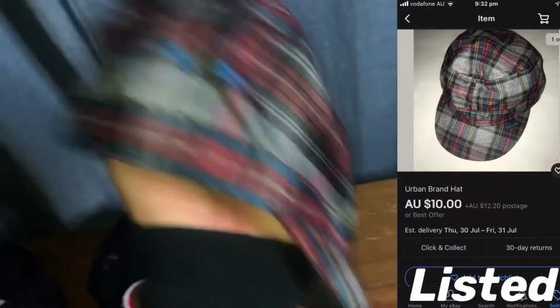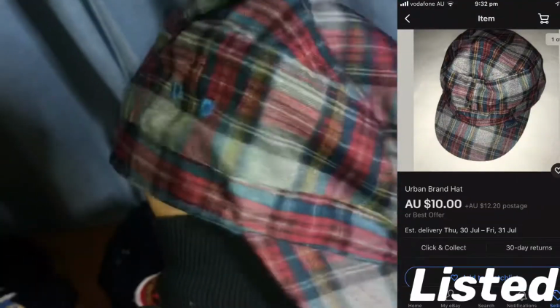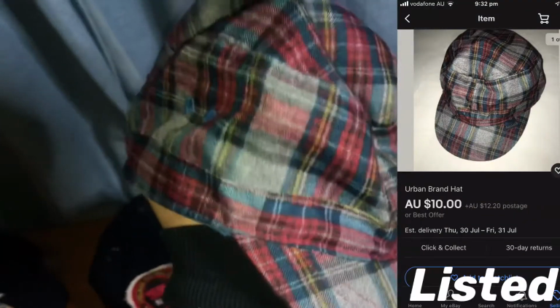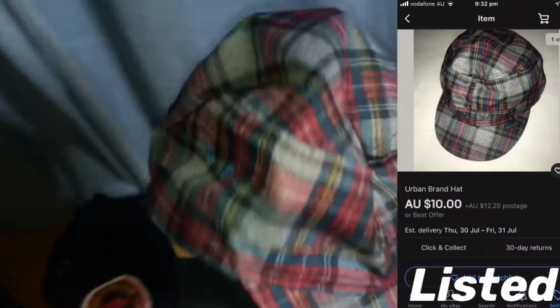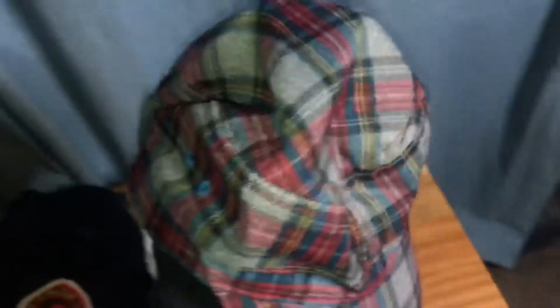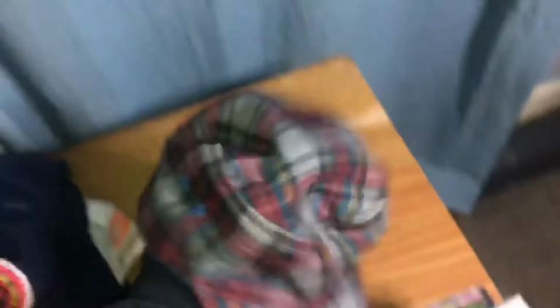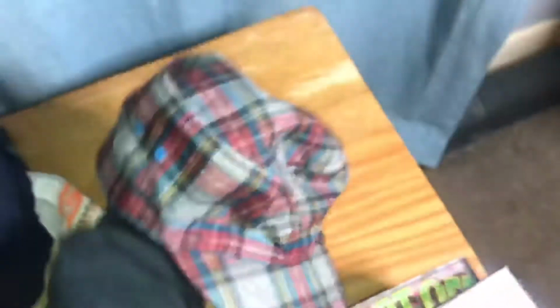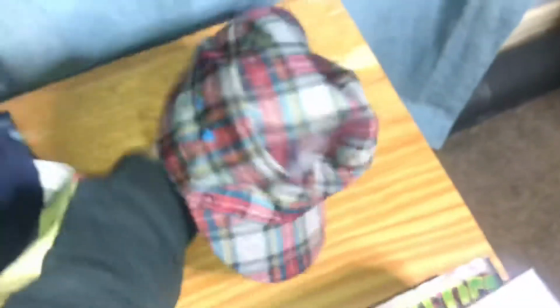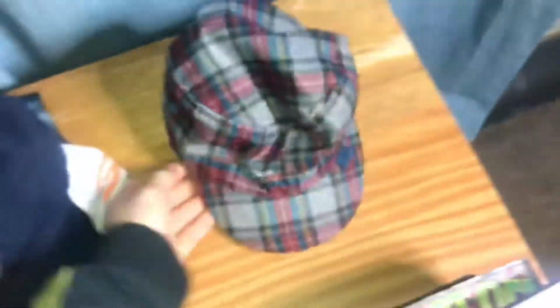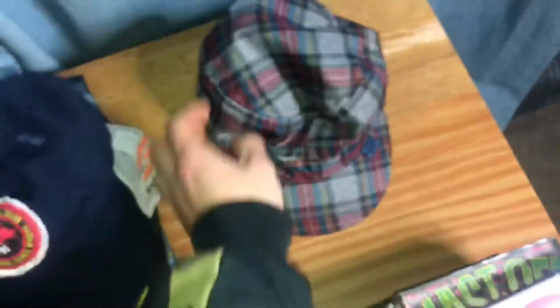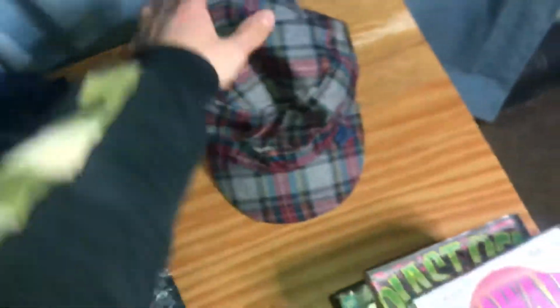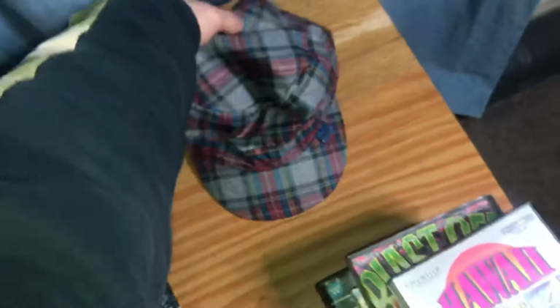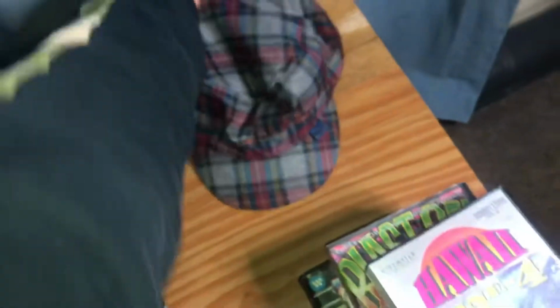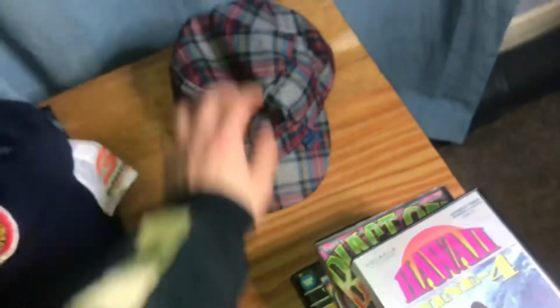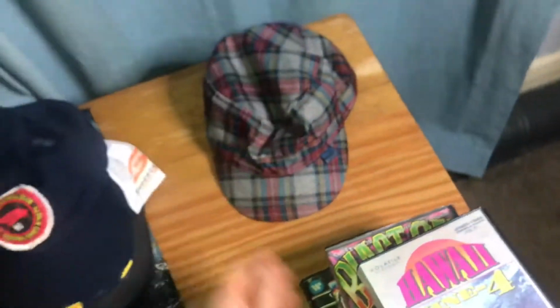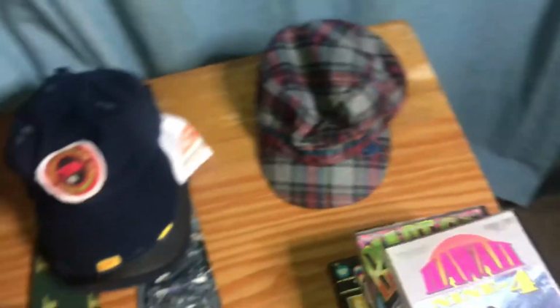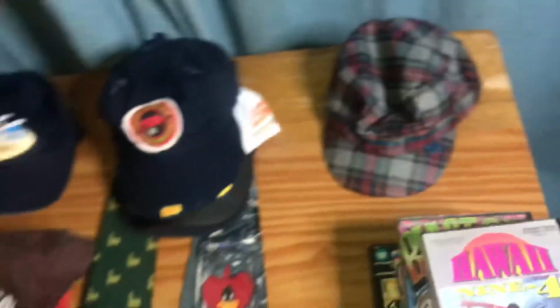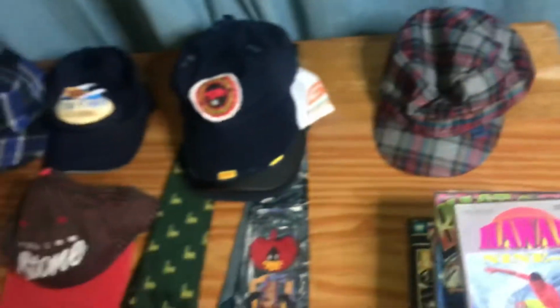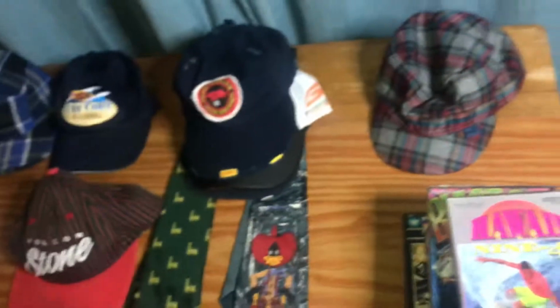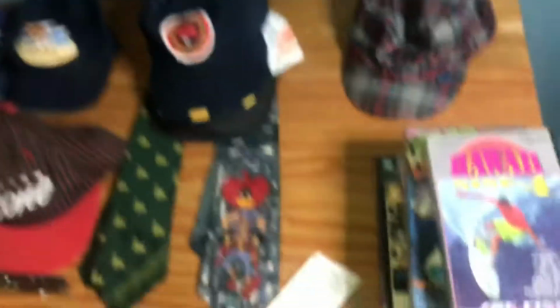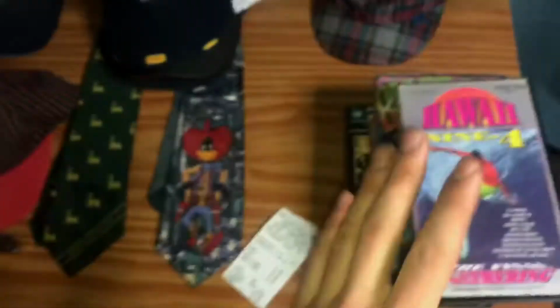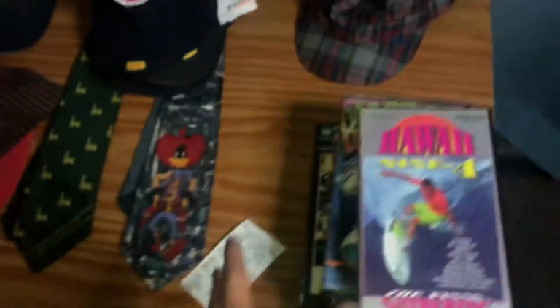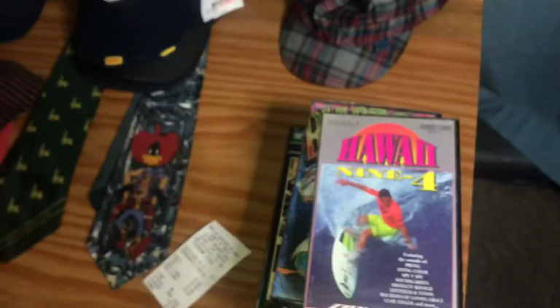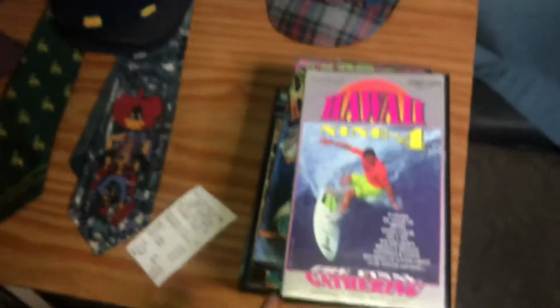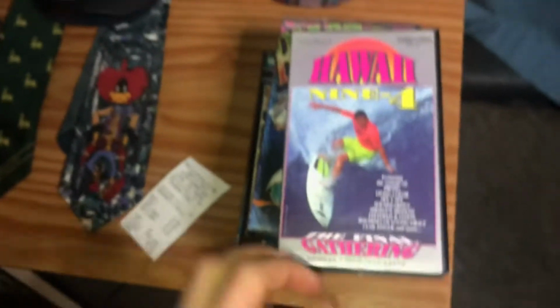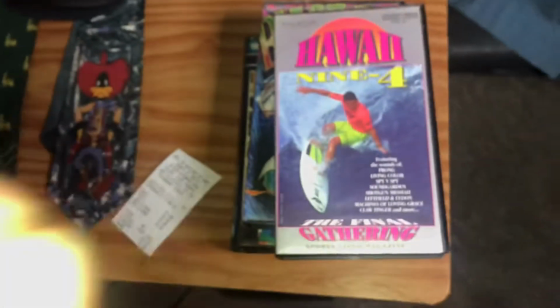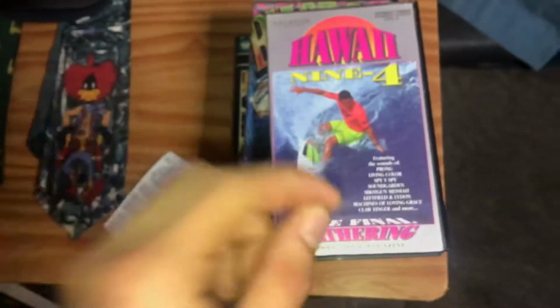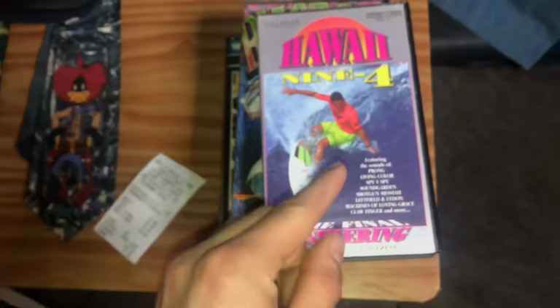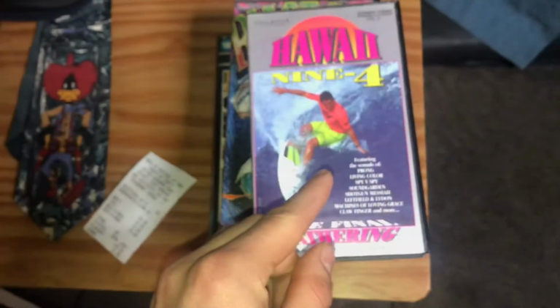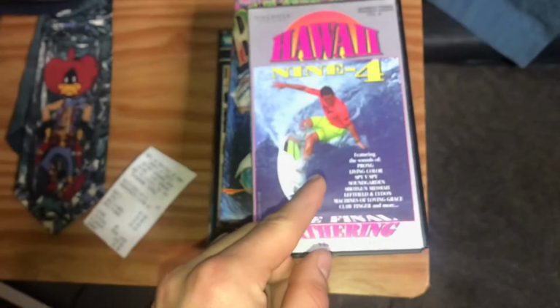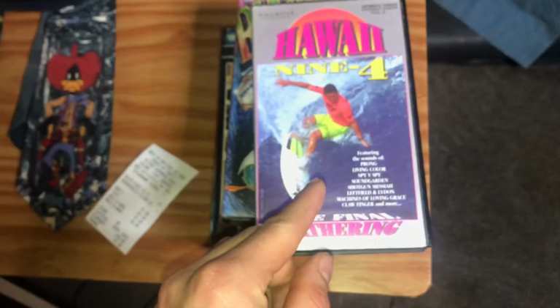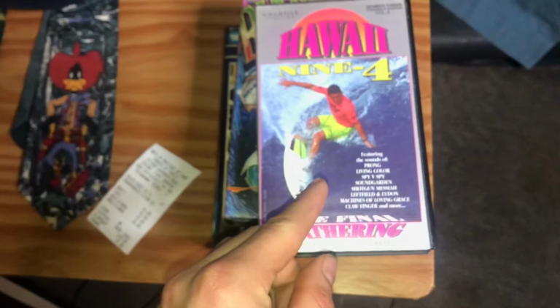Then we've got just a basic Urban brand hat. I think I'll probably get ten dollars for this if I'm lucky, hopefully.